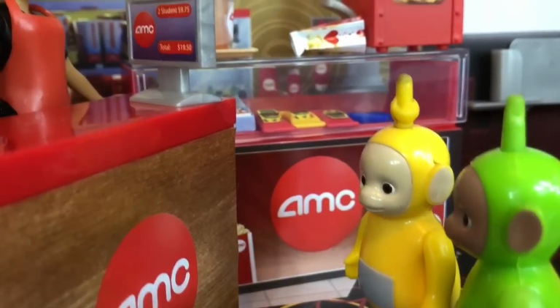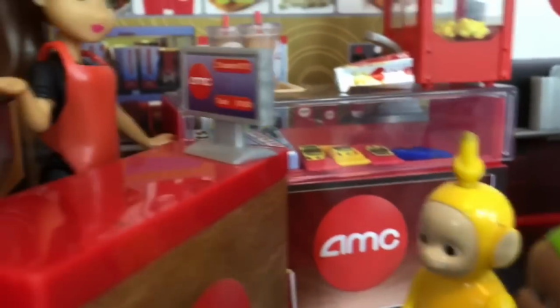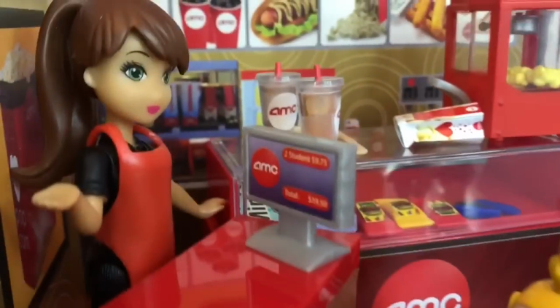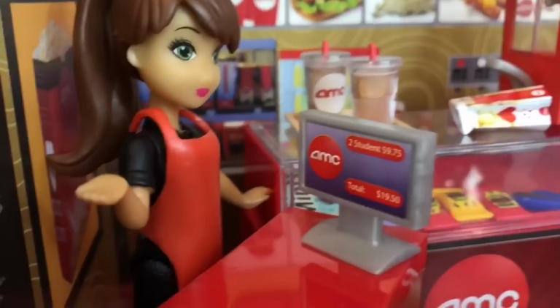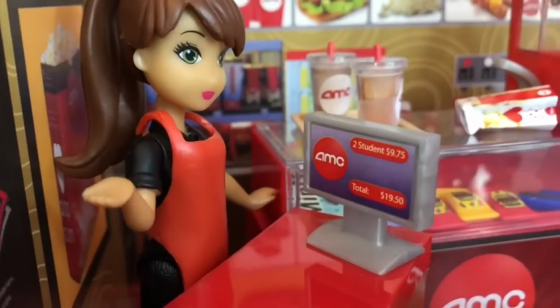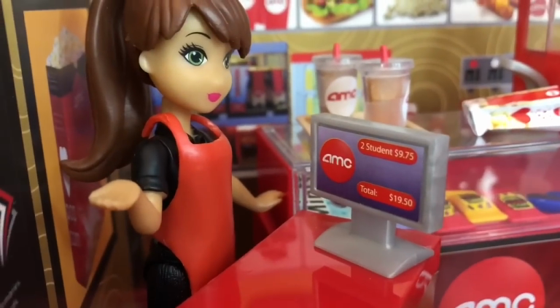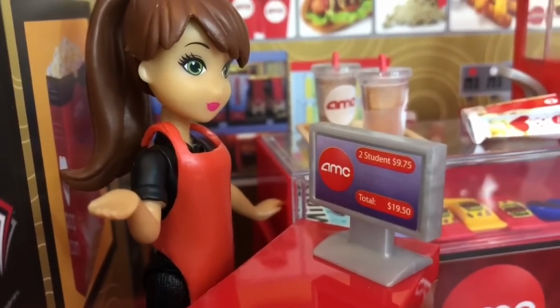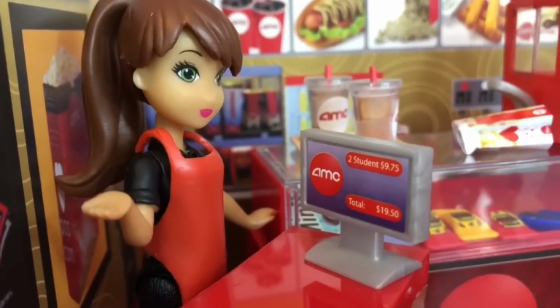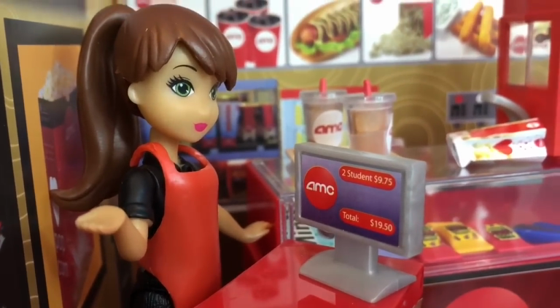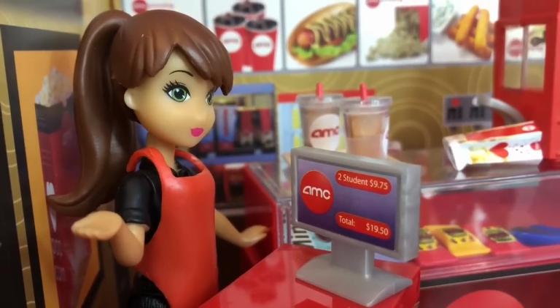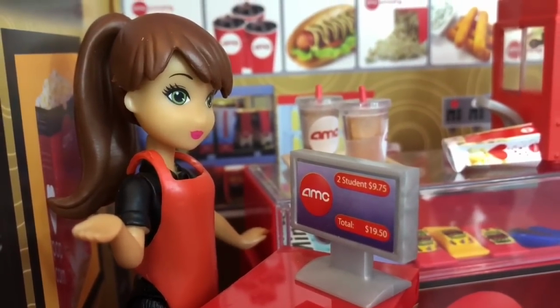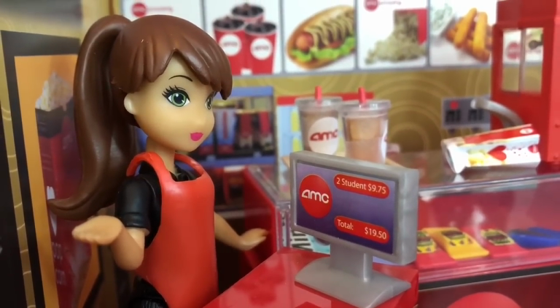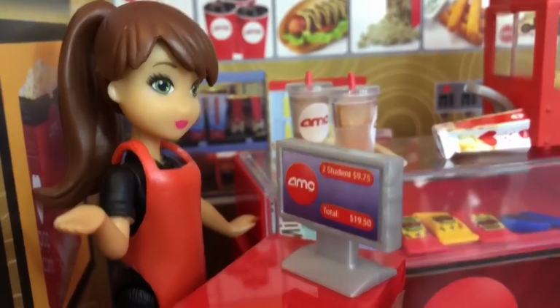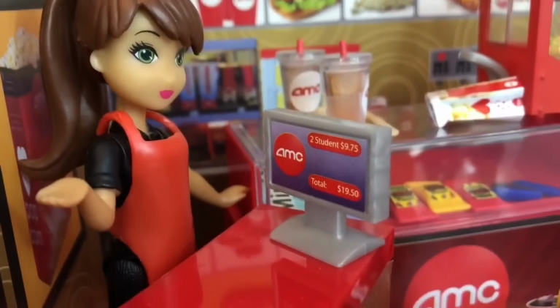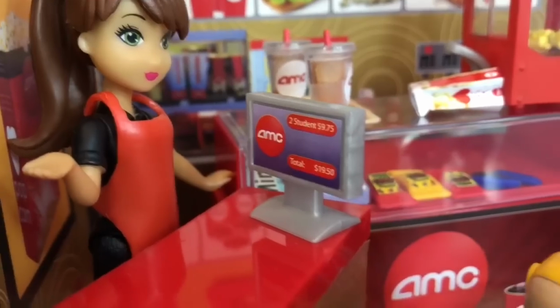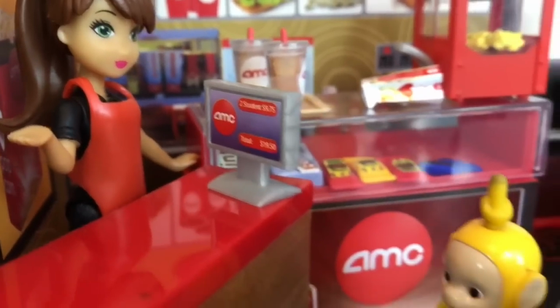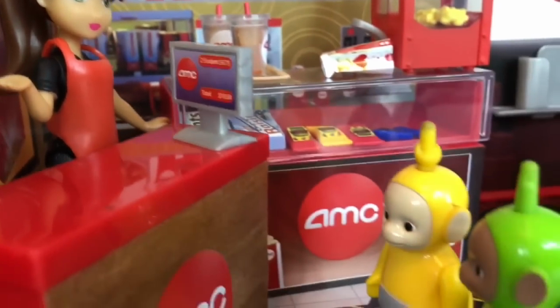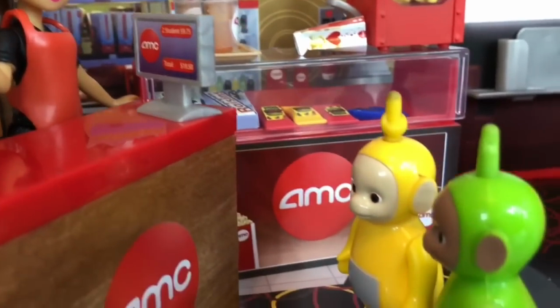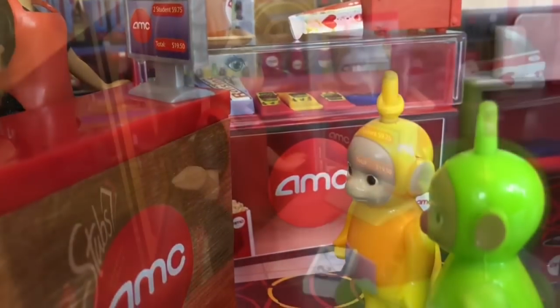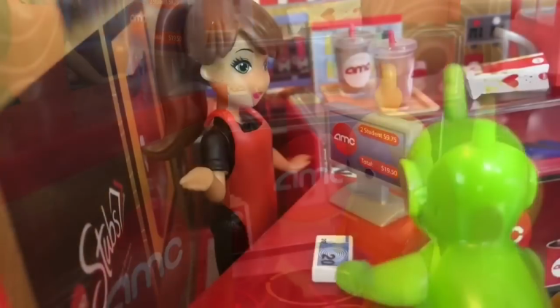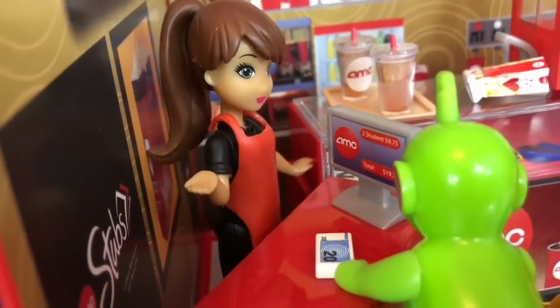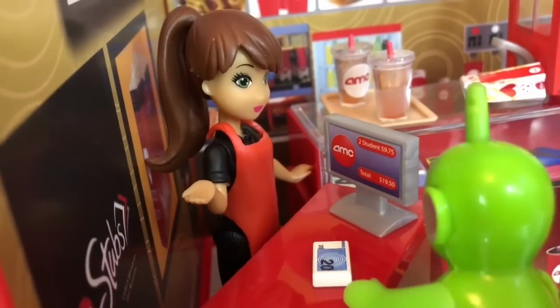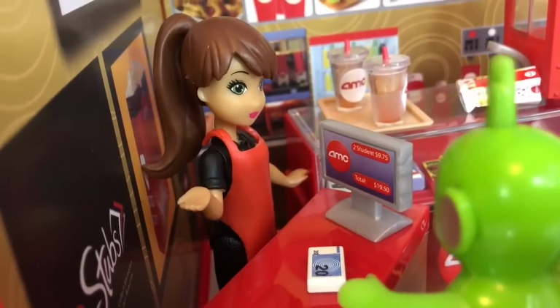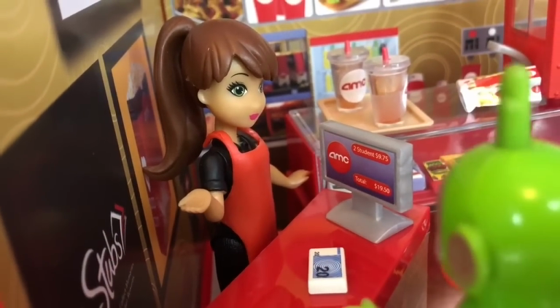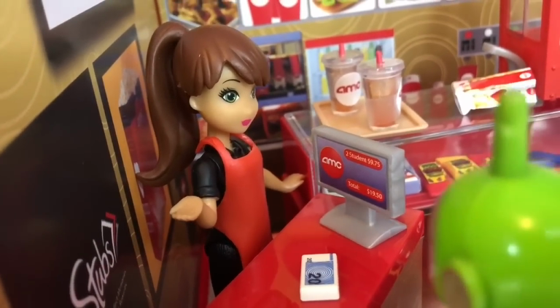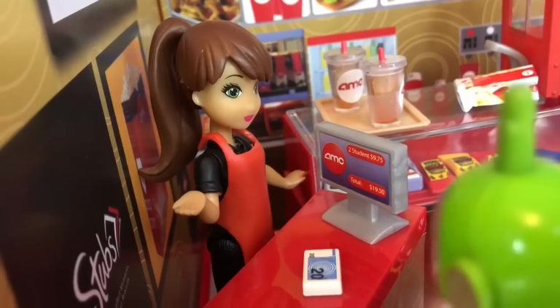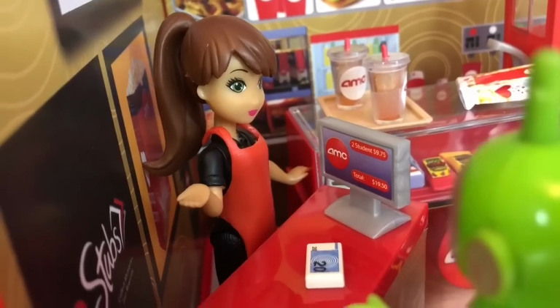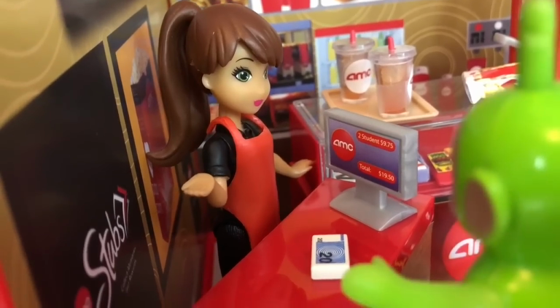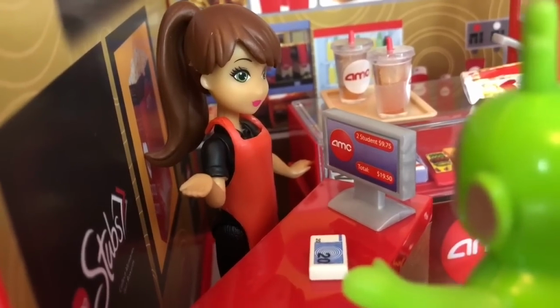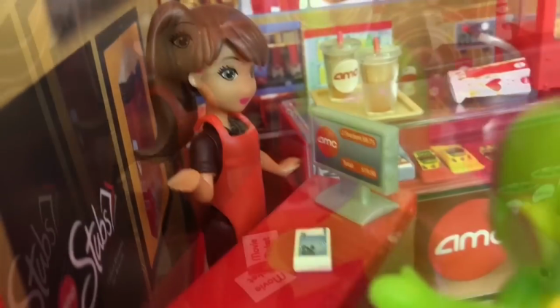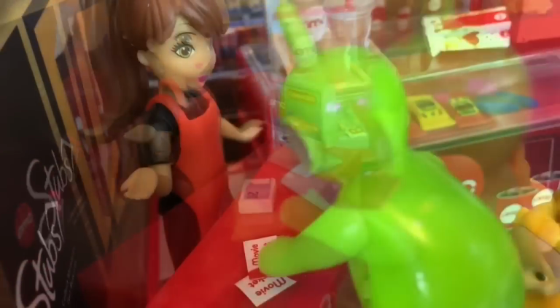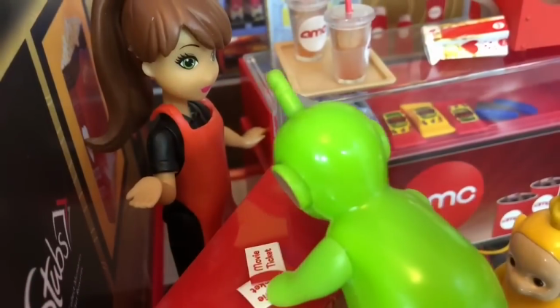Hello and welcome to AMC. Two tickets comes to $19.50 please. Dipsy decides to use his $20 bill — he gets 10 cents back and two movie tickets.